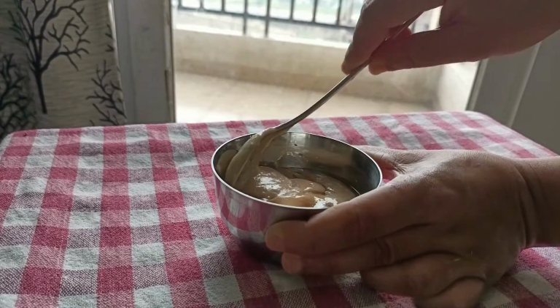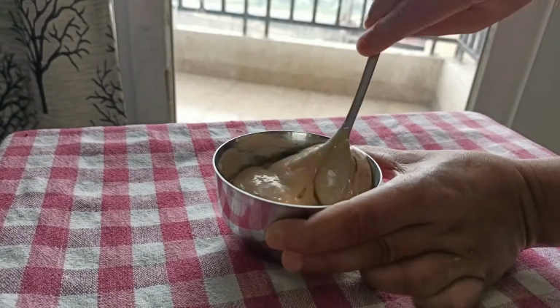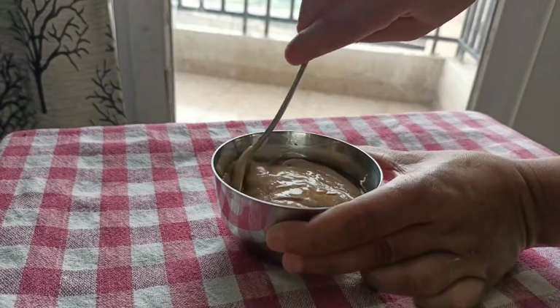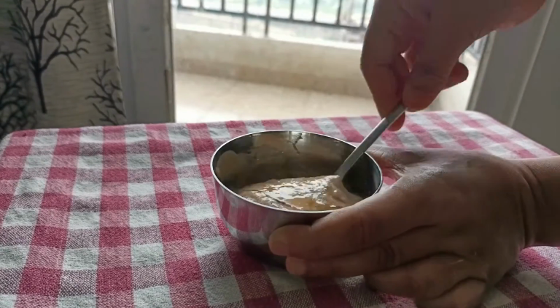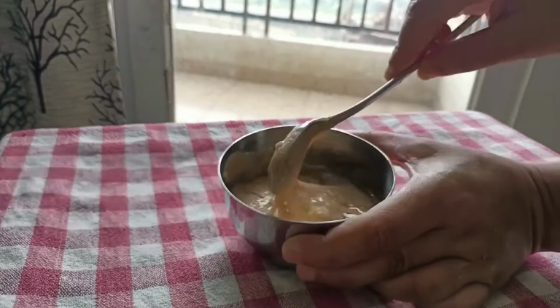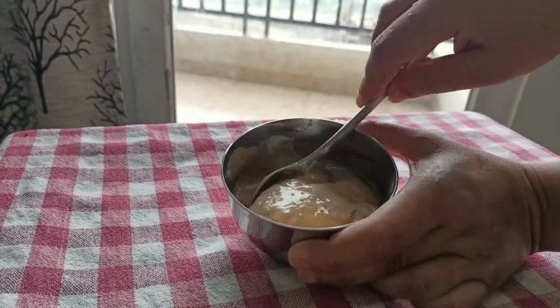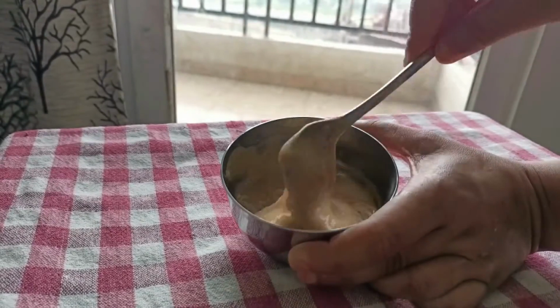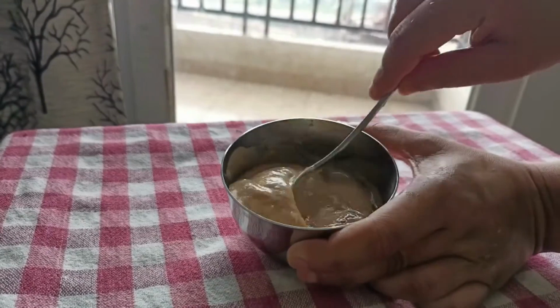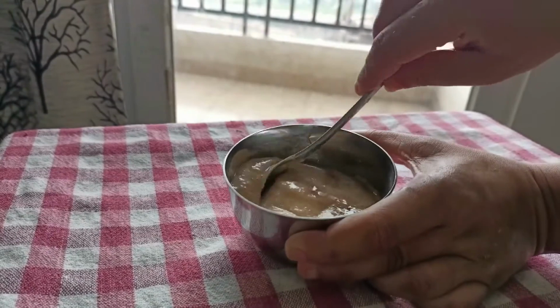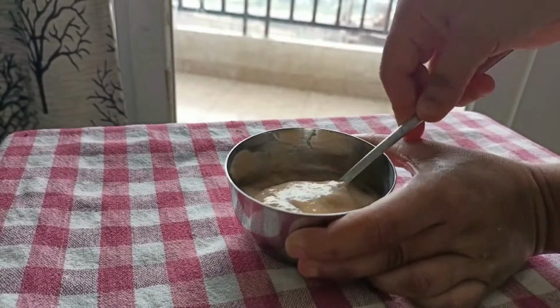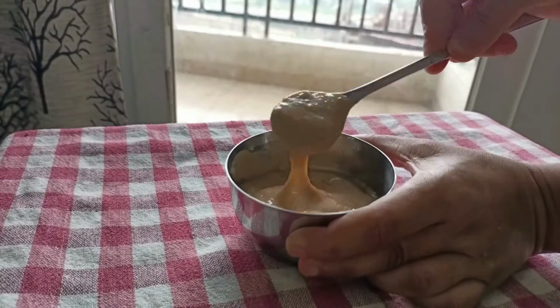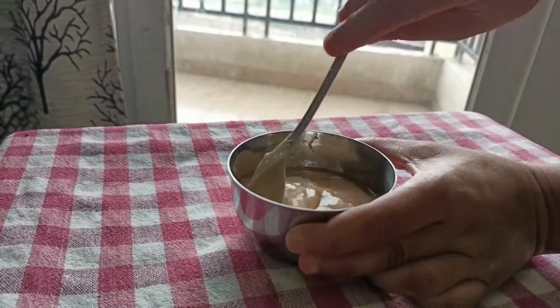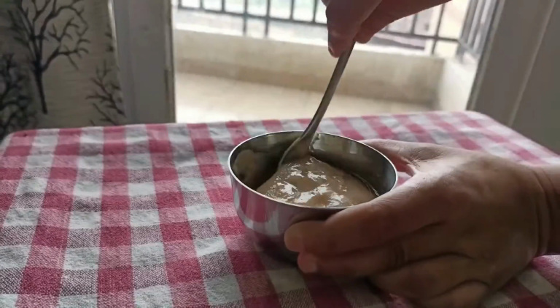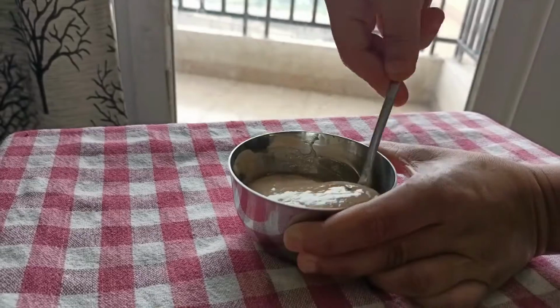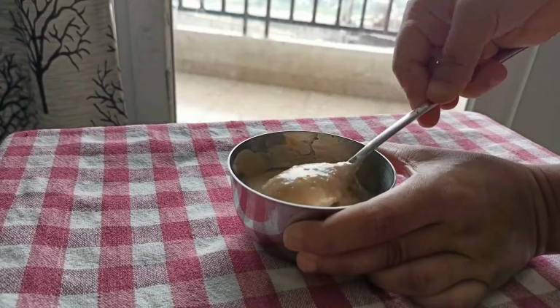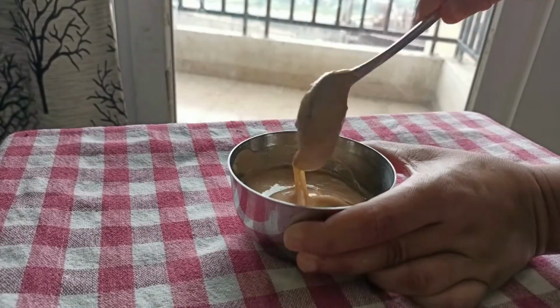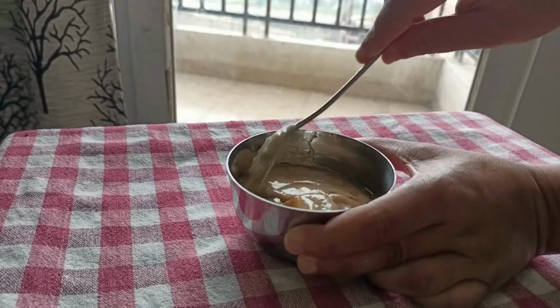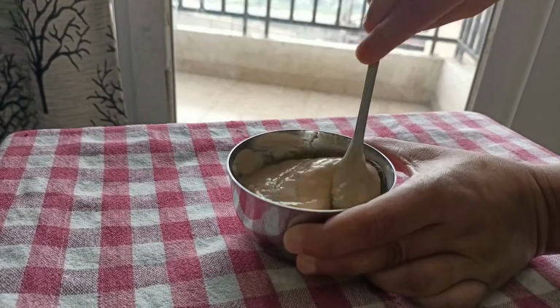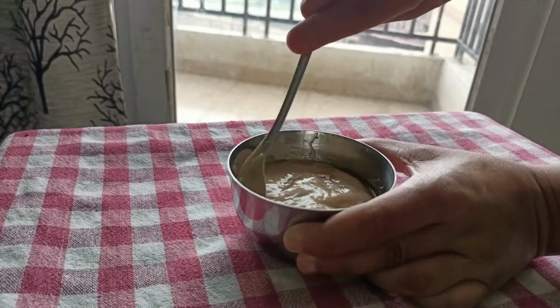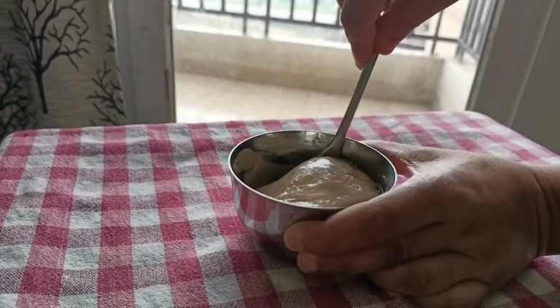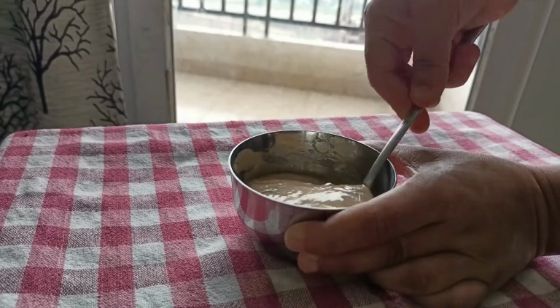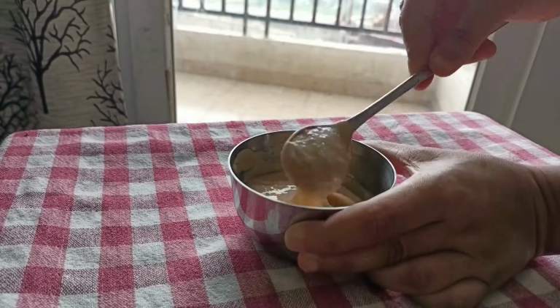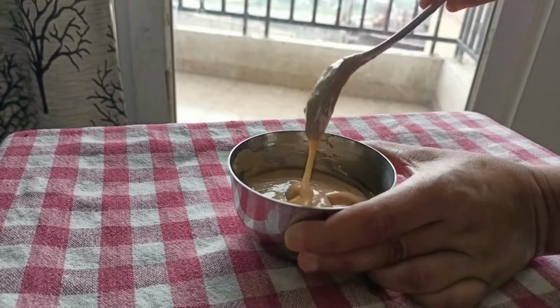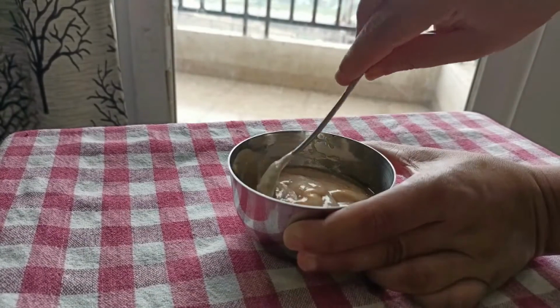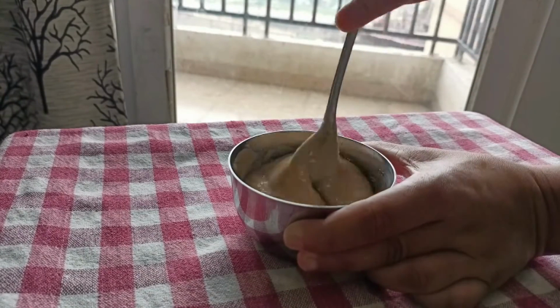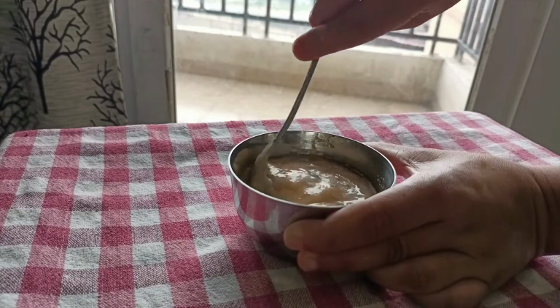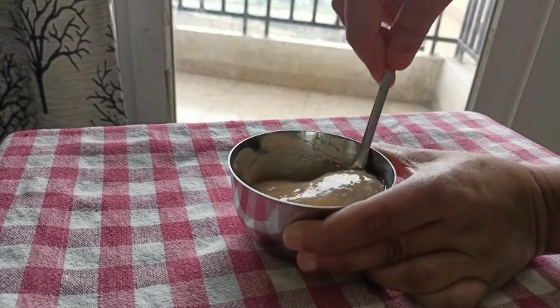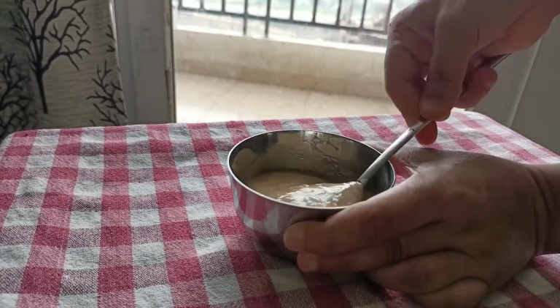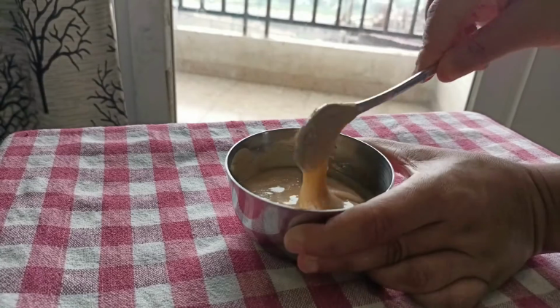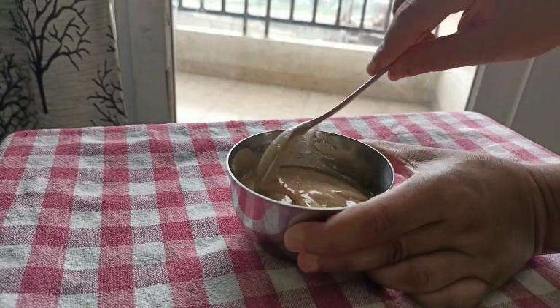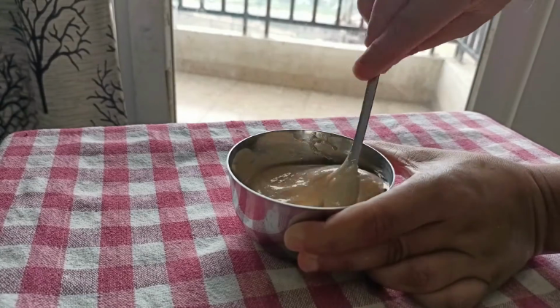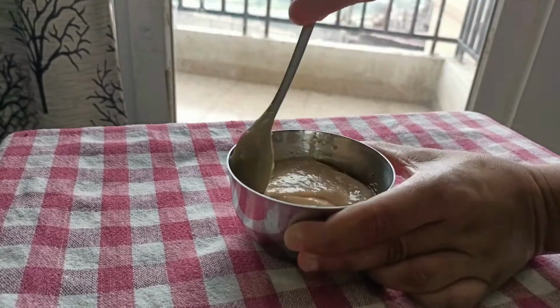Honey will make our hair healthy and prevent damage. And if you have hair damage, it will help recover it. Now we have all three ingredients, so we will mix them well and our banana hair mask is ready.